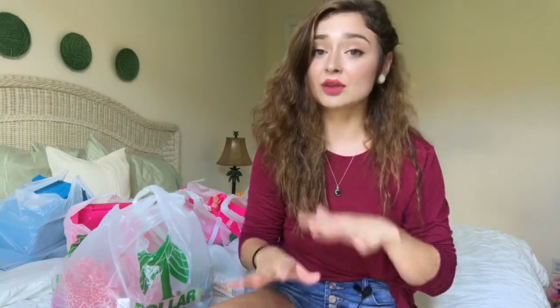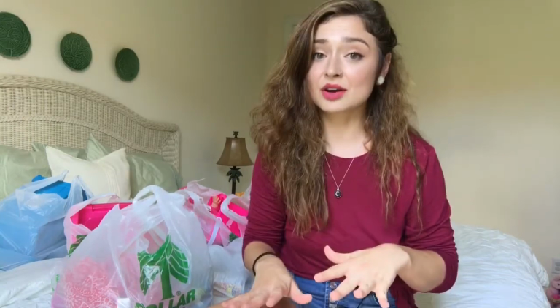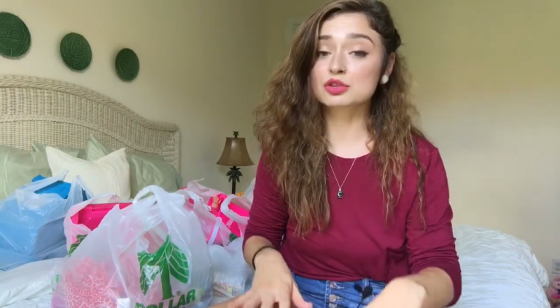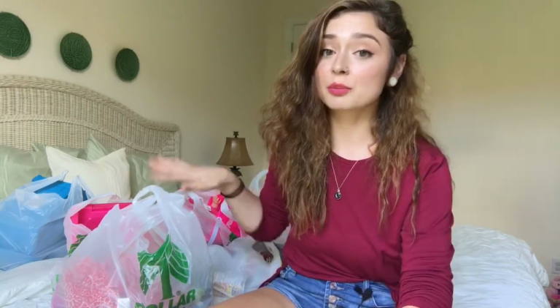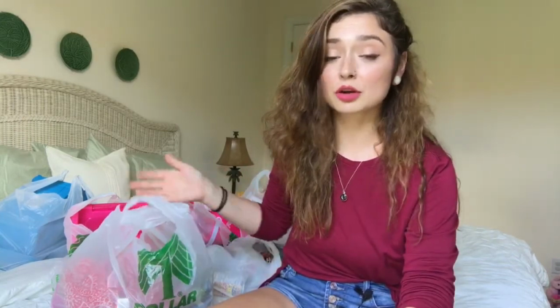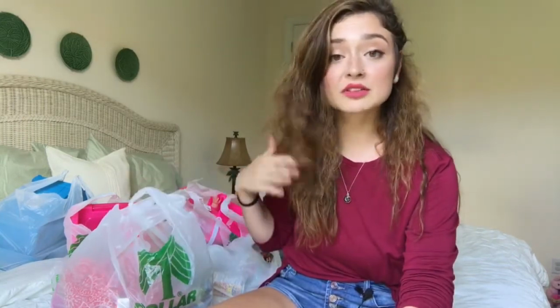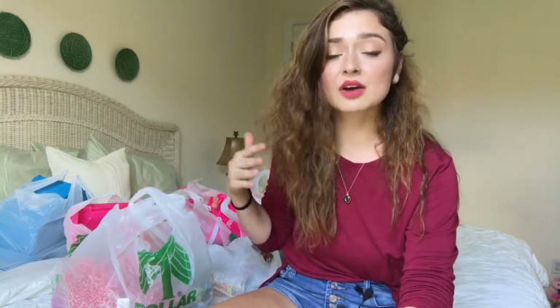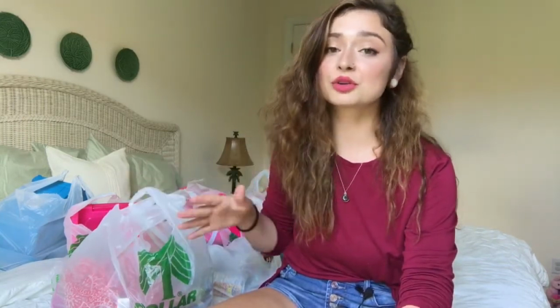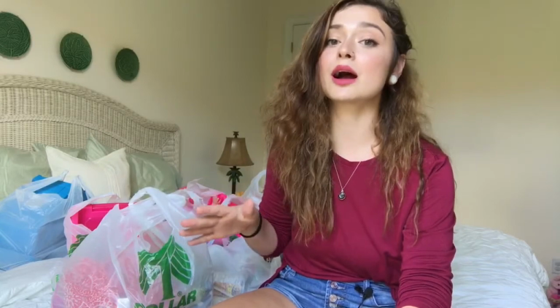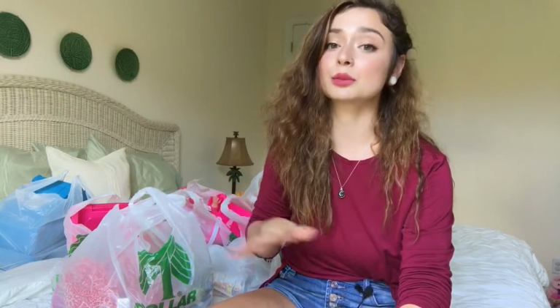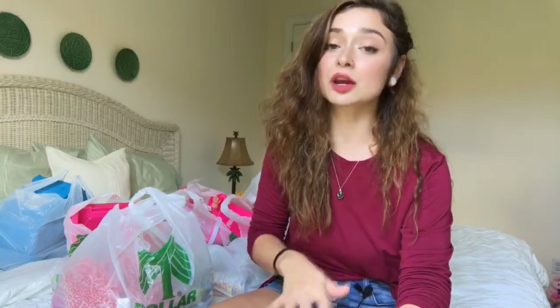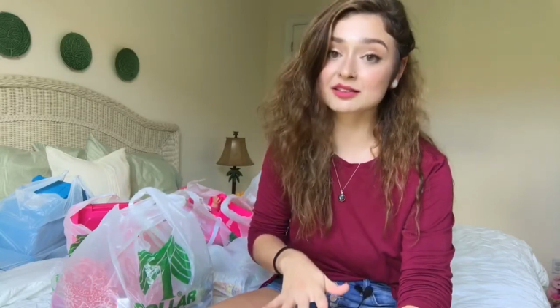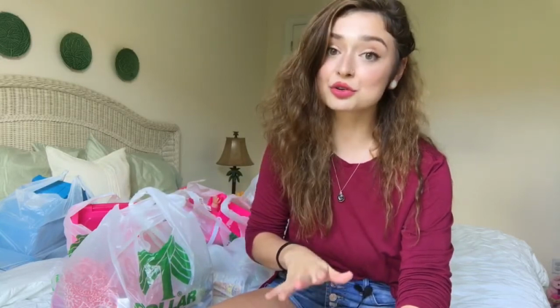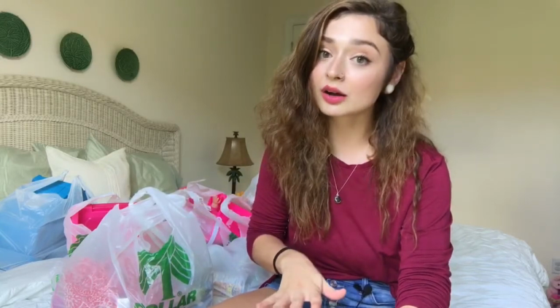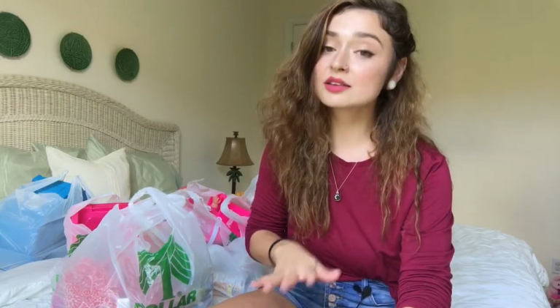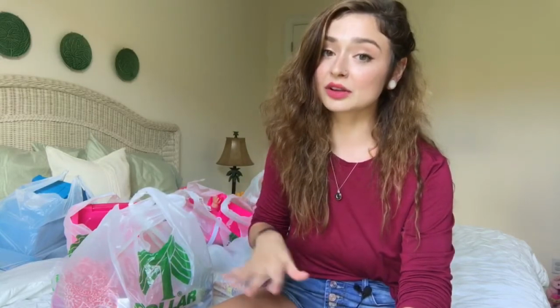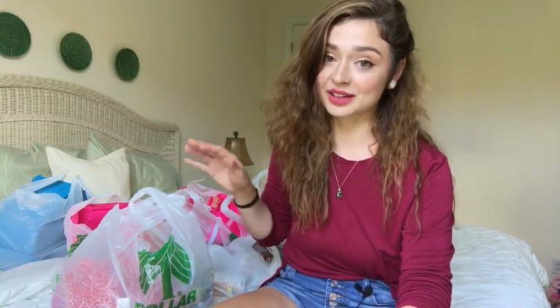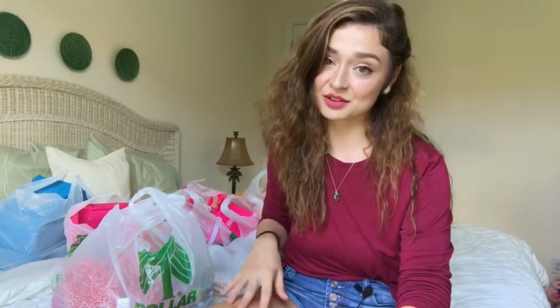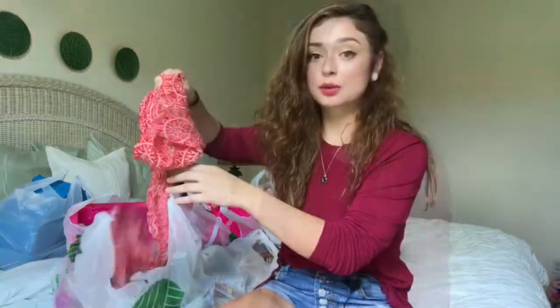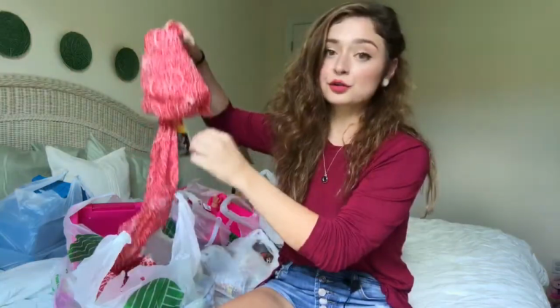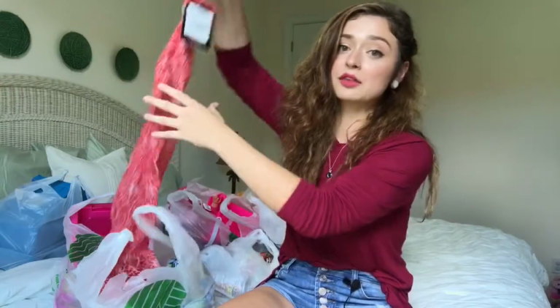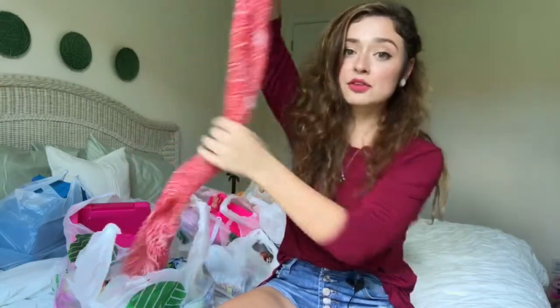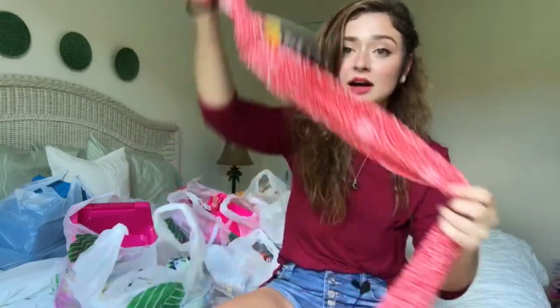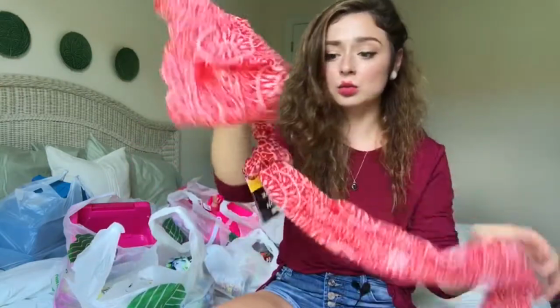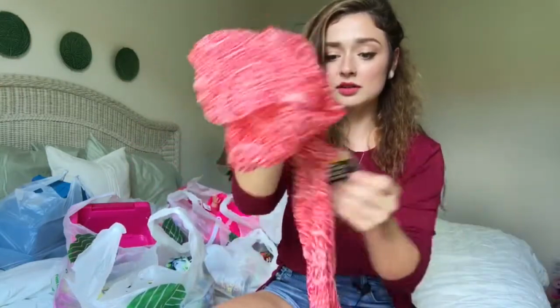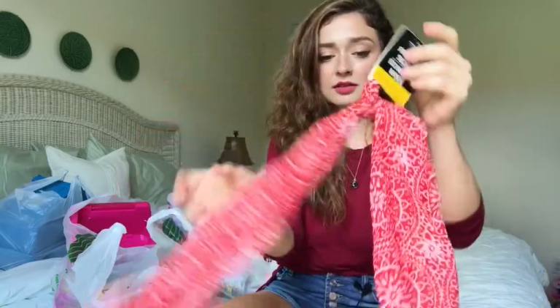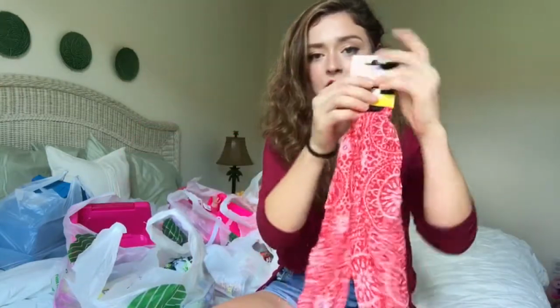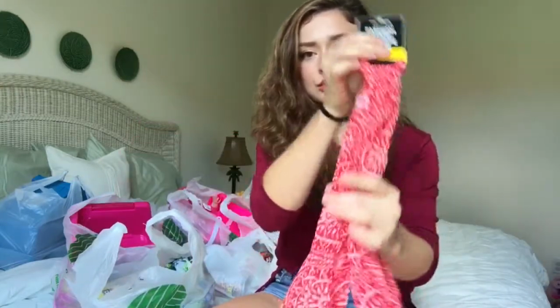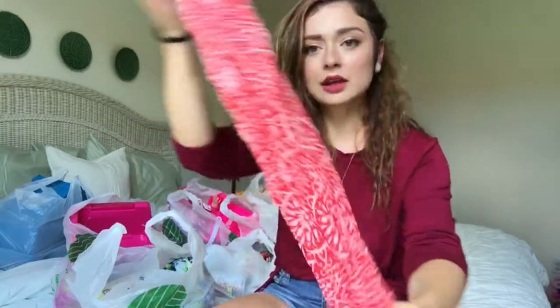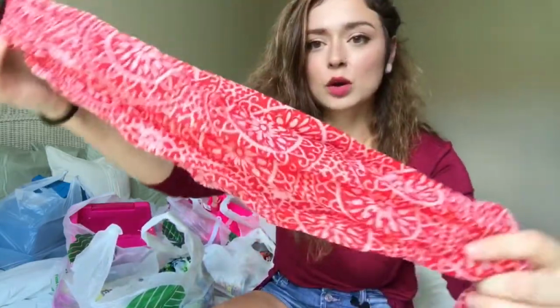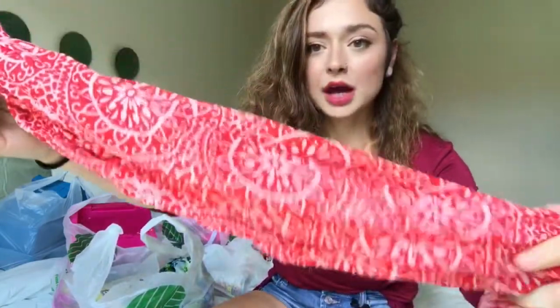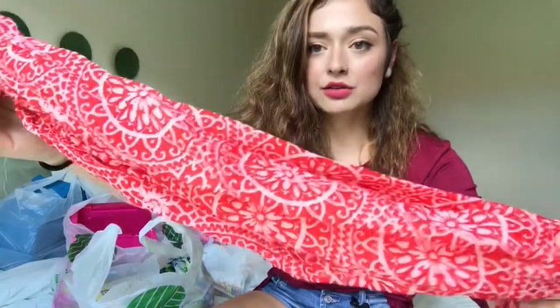I have a lot of stuff, so I'm just going to jump in, start pulling stuff out, showing you what I got. I'm going to try to make this not too long, so let's go ahead and get started. In this first bag, the first thing I got was this red and white pattern scarf.